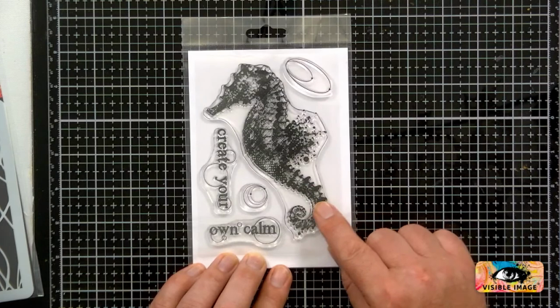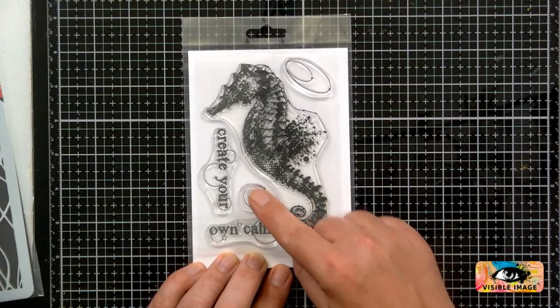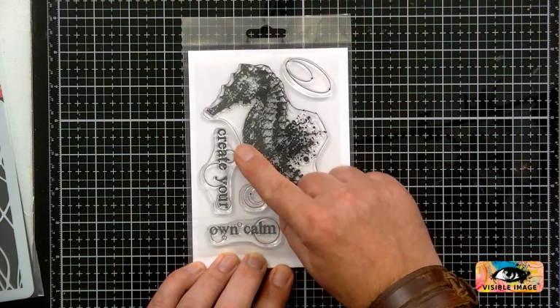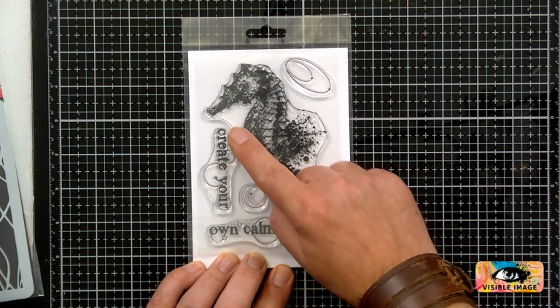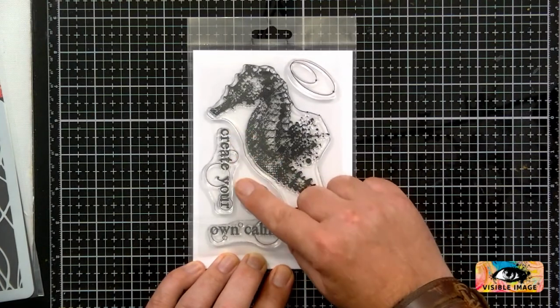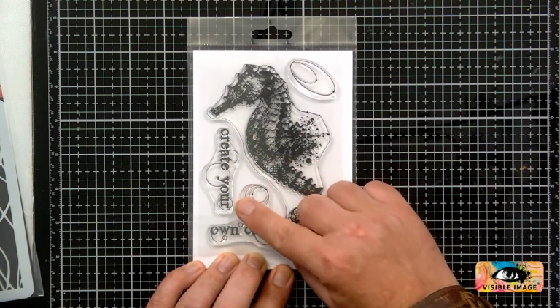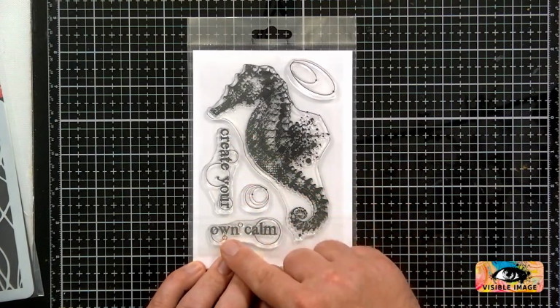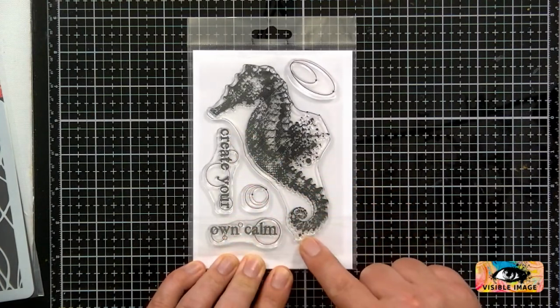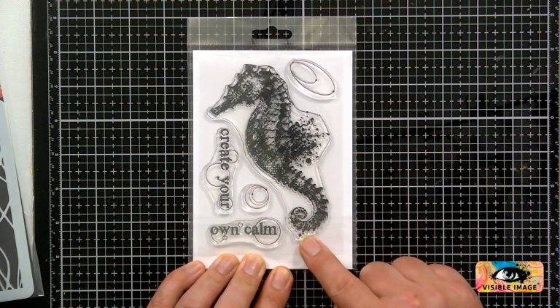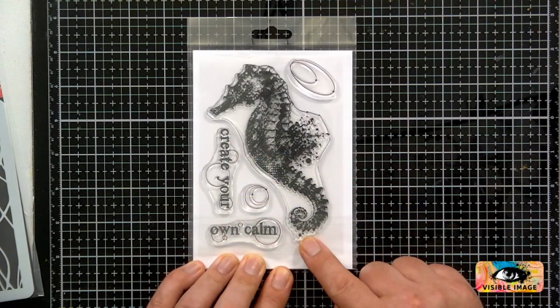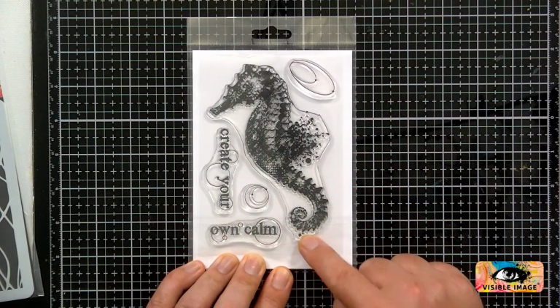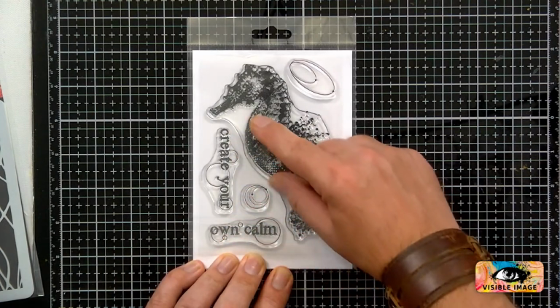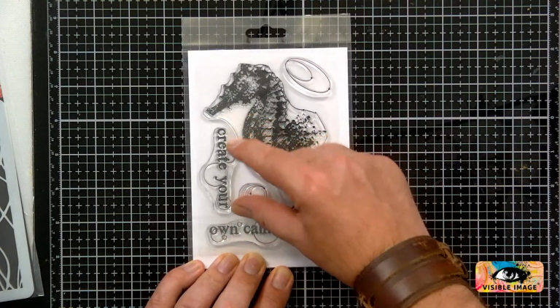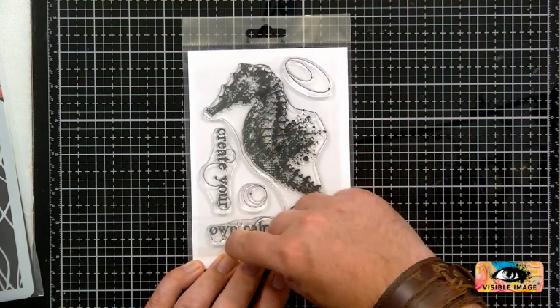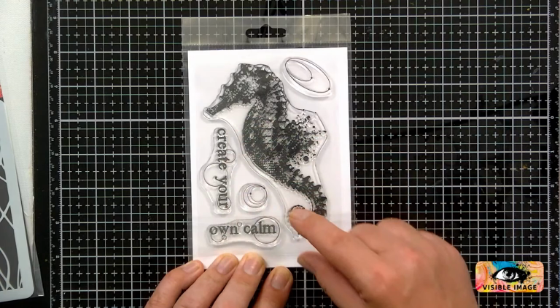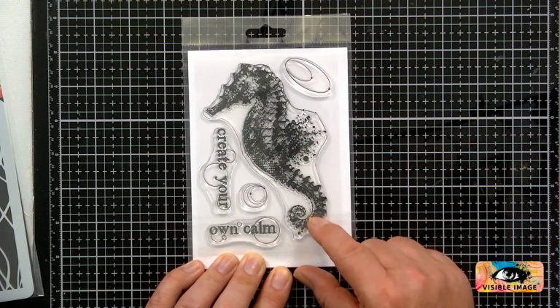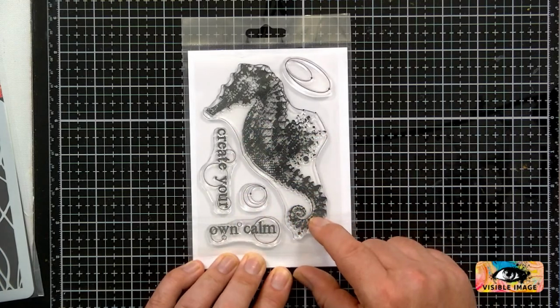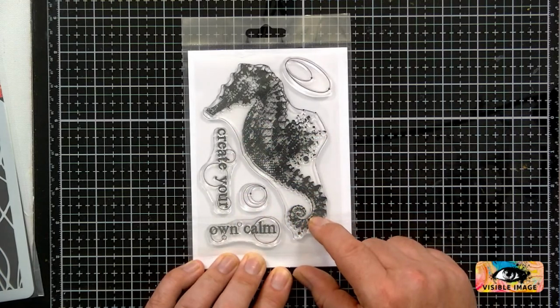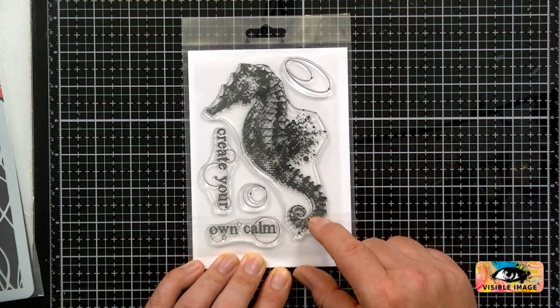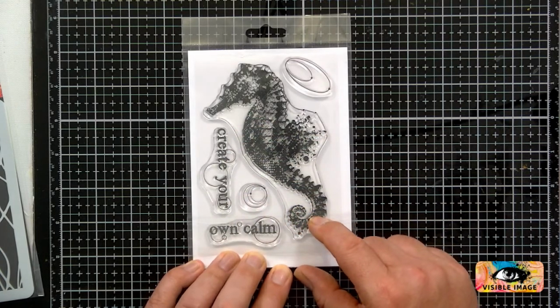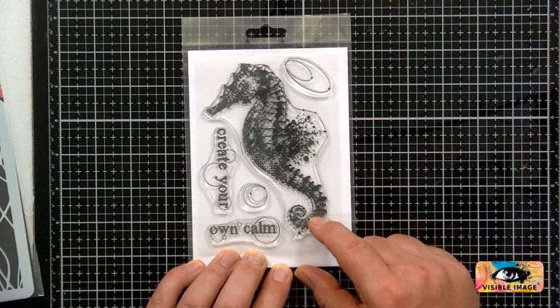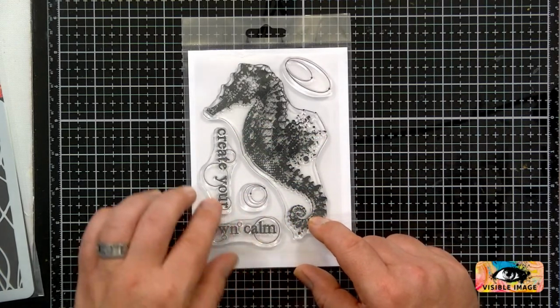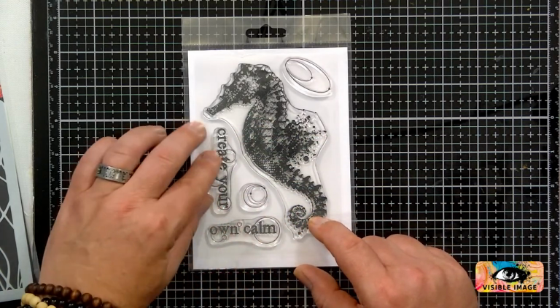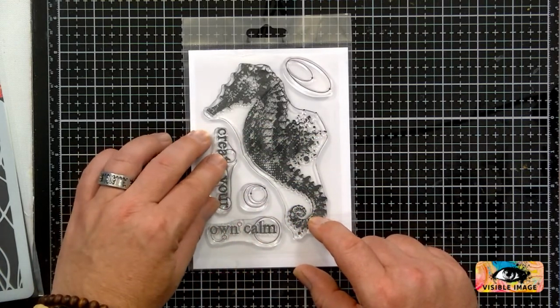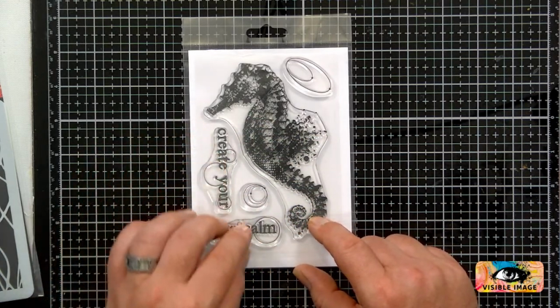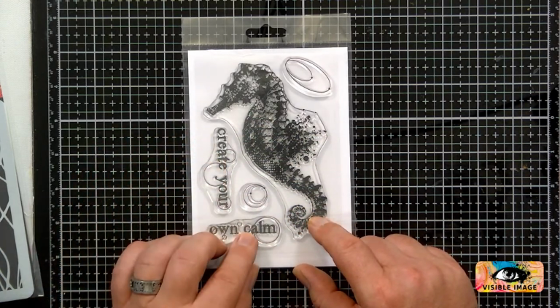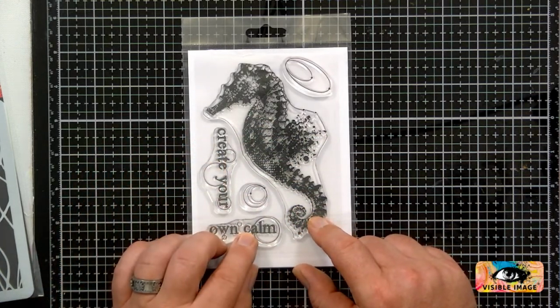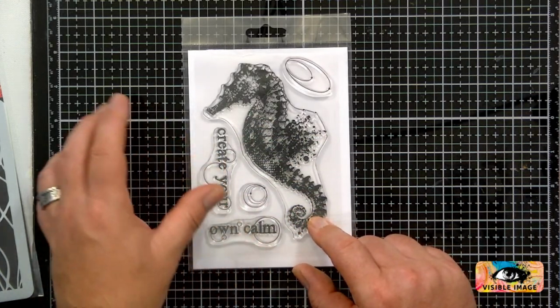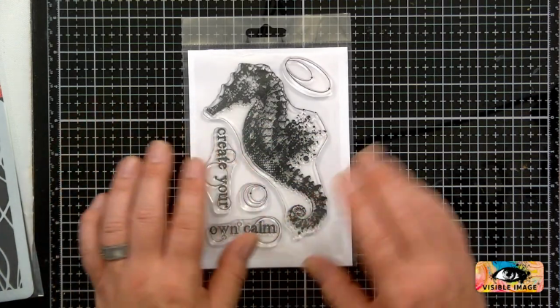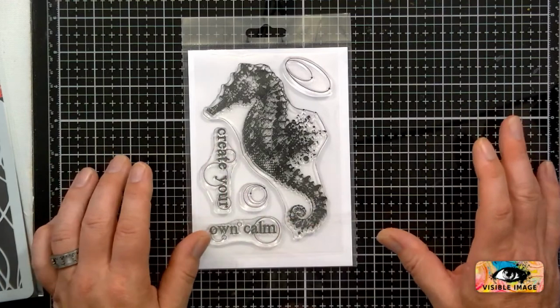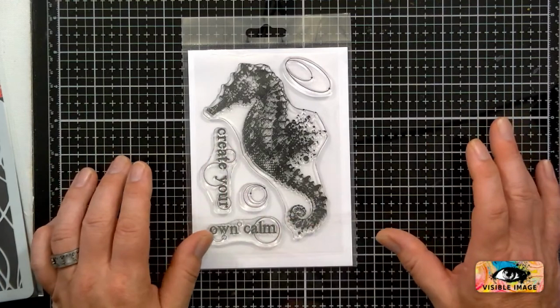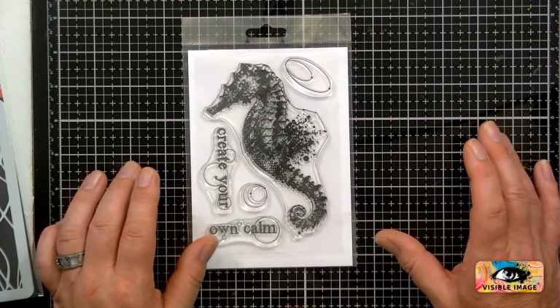I like the fact that the 'Create Your Own Calm' are separate stamps. Yes, nice to separate the sentiment. They work well together or totally separately, individually.